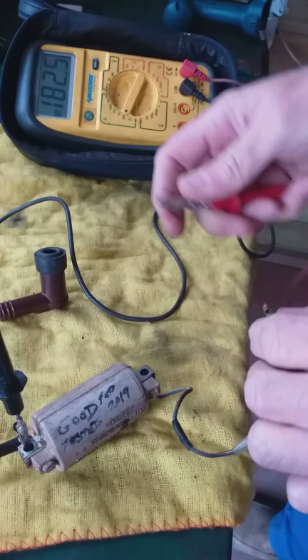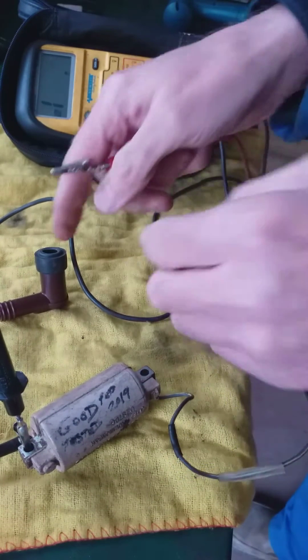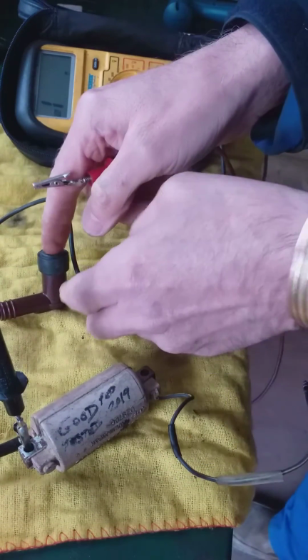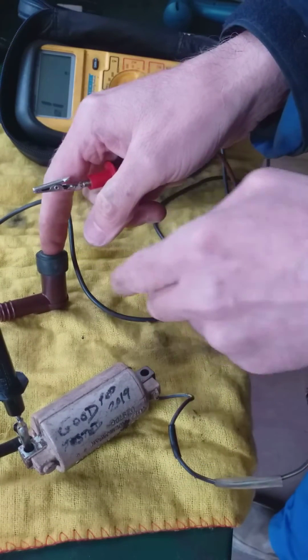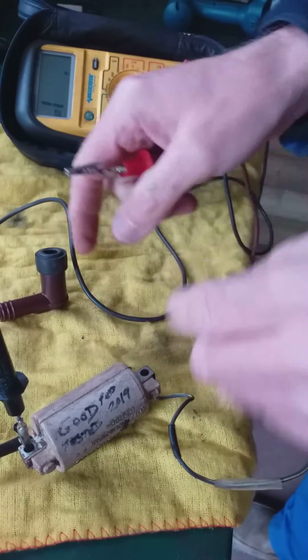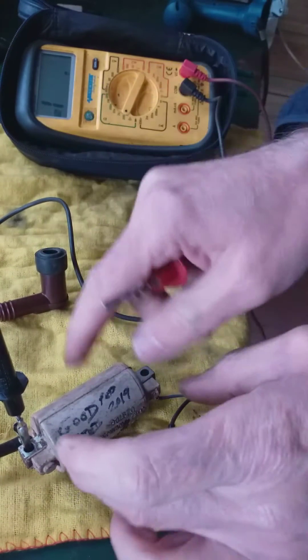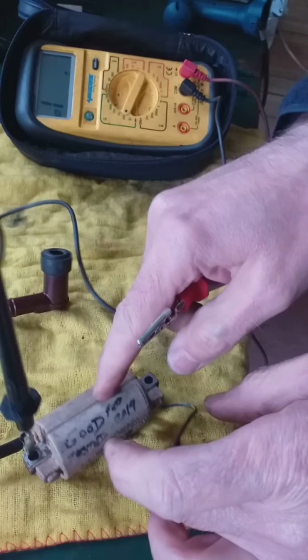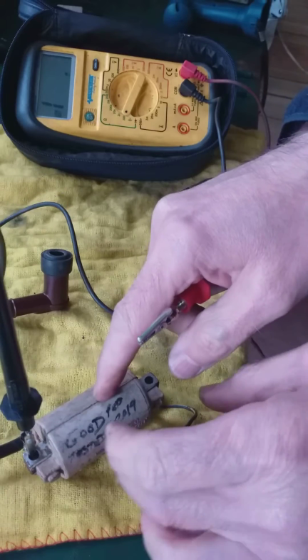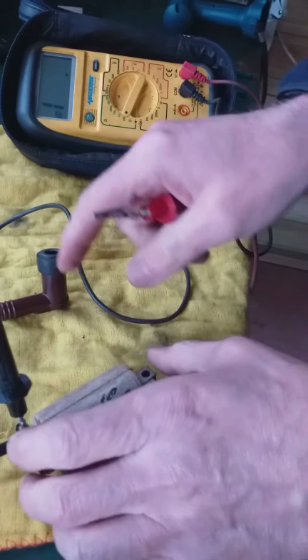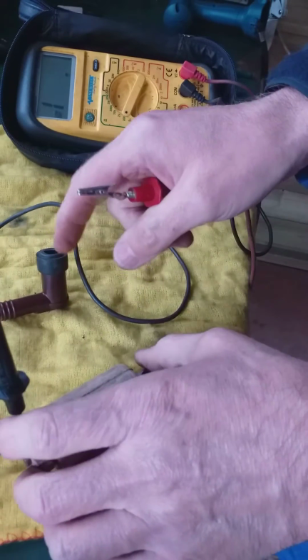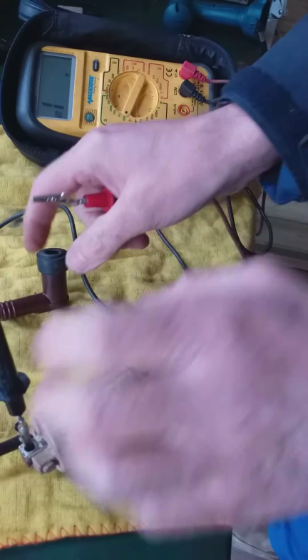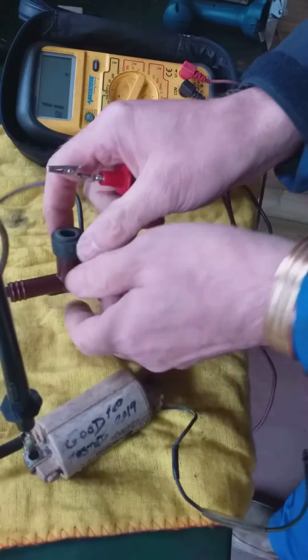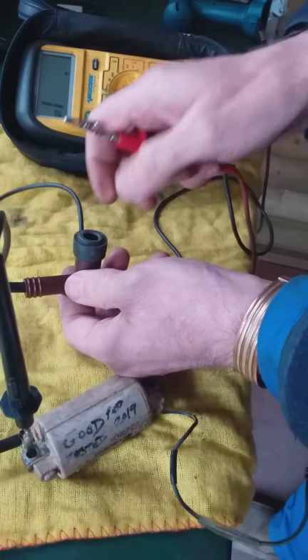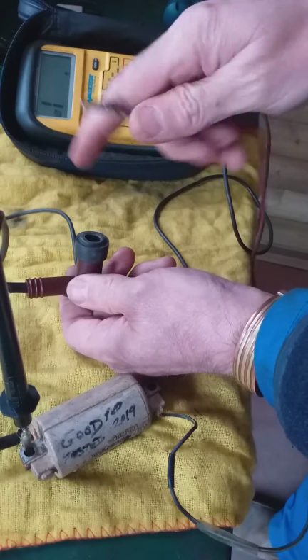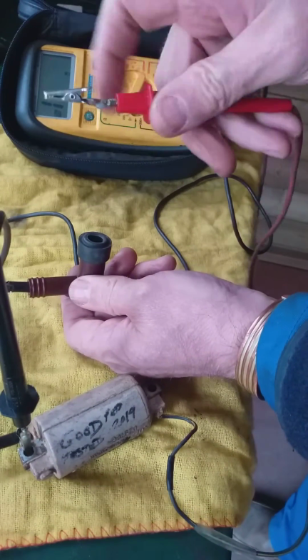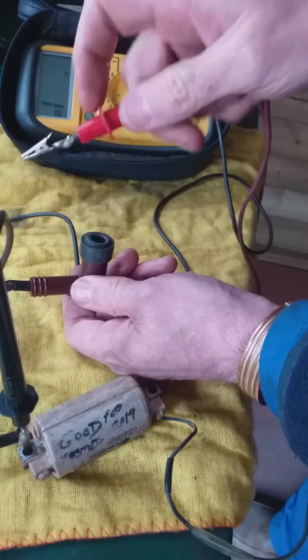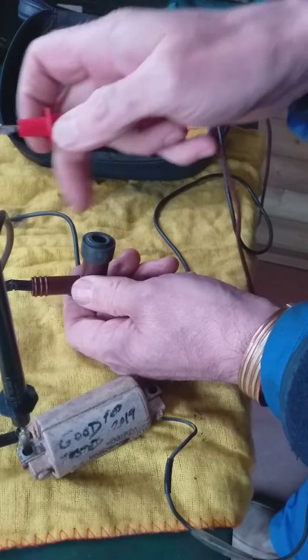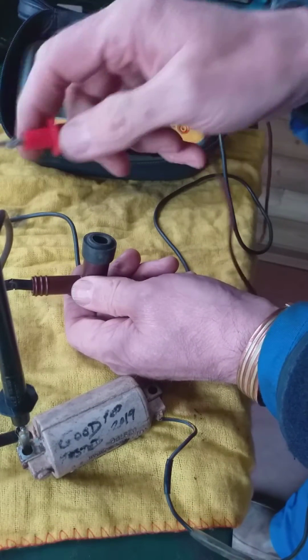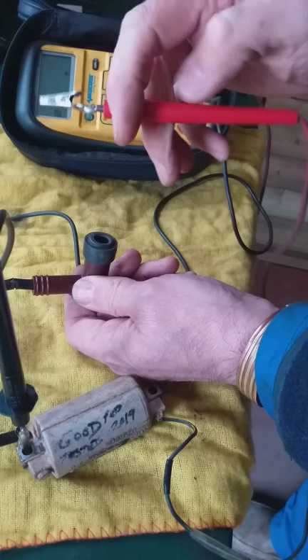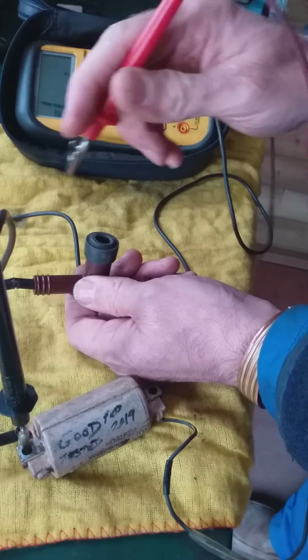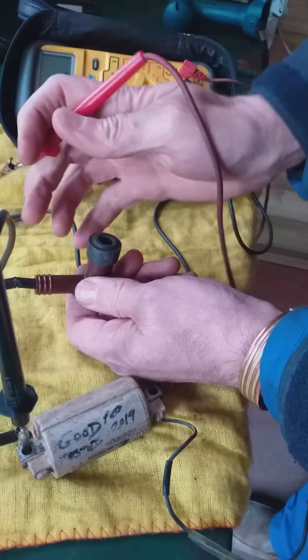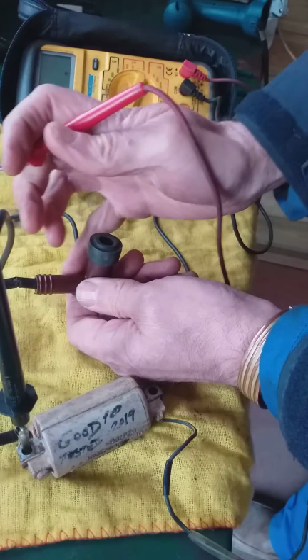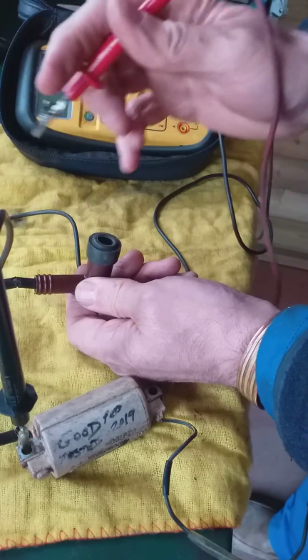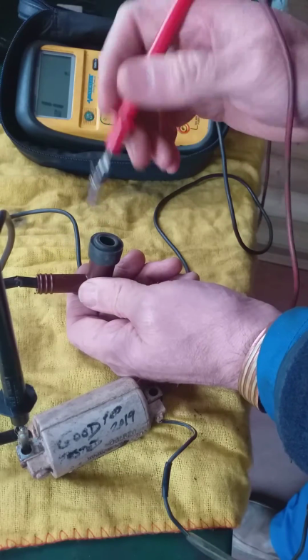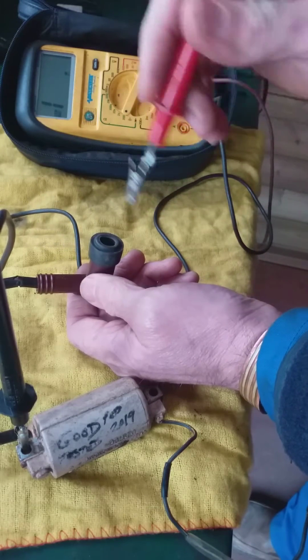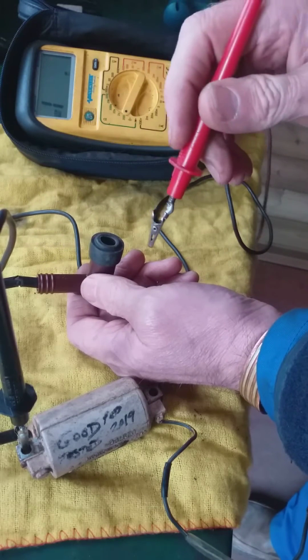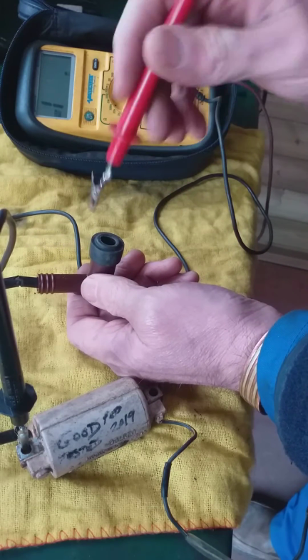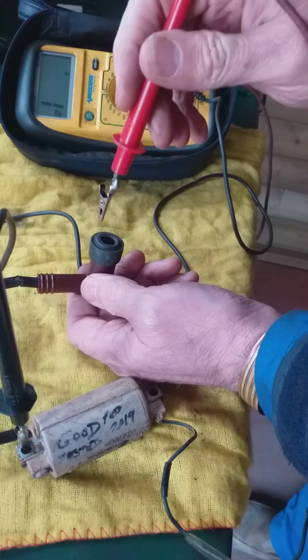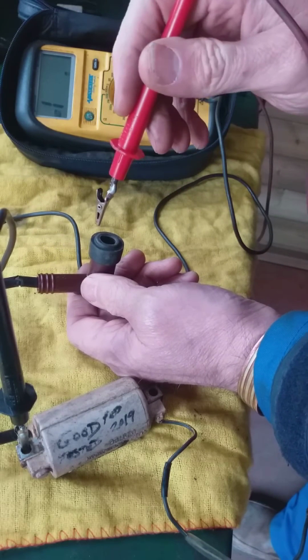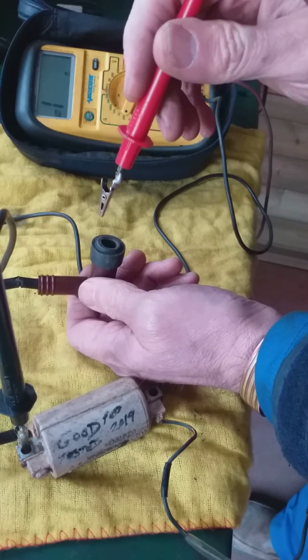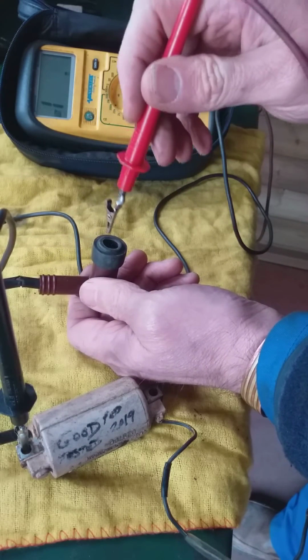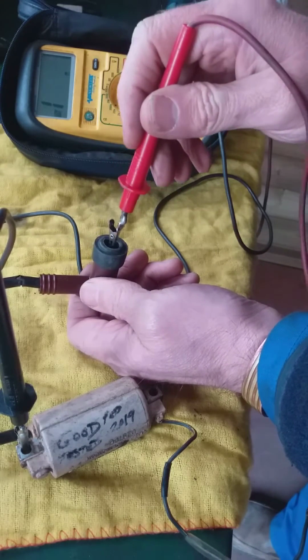Now you want to test the secondary coil, because there's two windings in here — the secondary coil. Now if you test it with the suppressor cap on, this suppressor cap is actually a resistor, so you get a different reading.